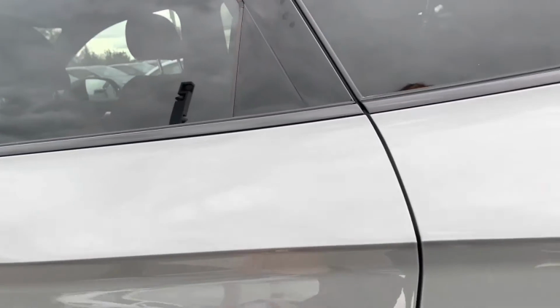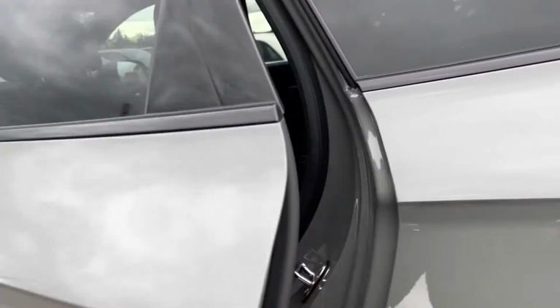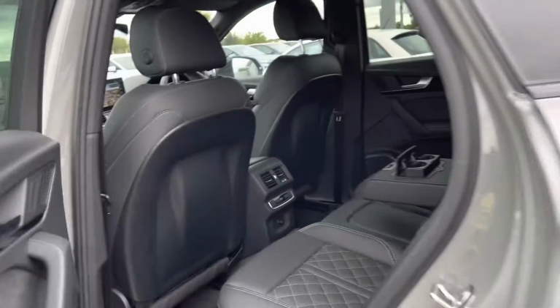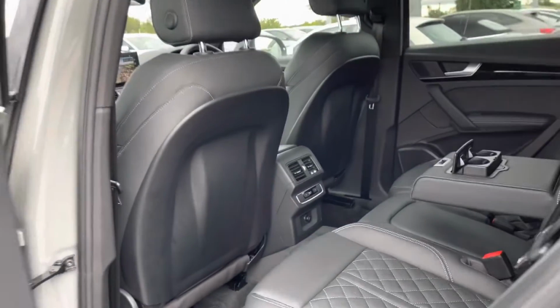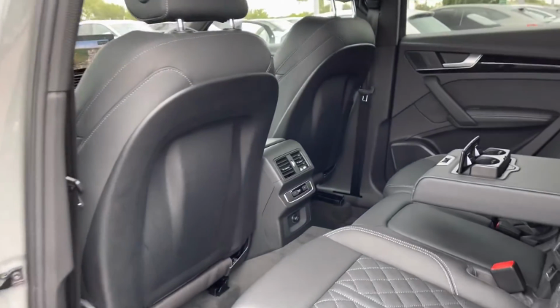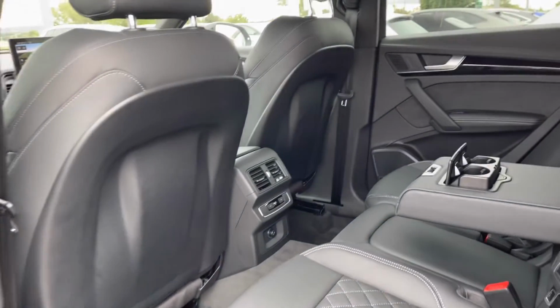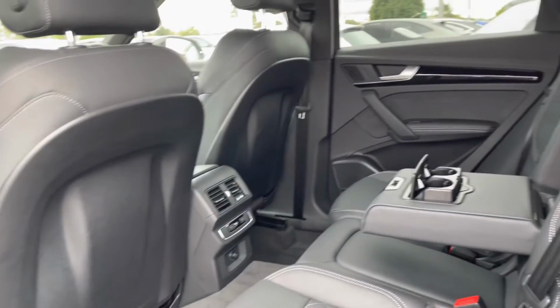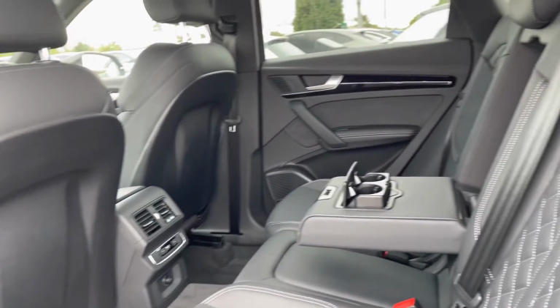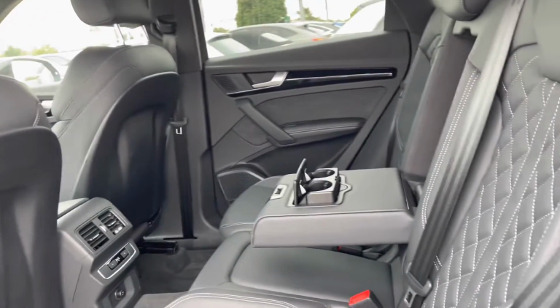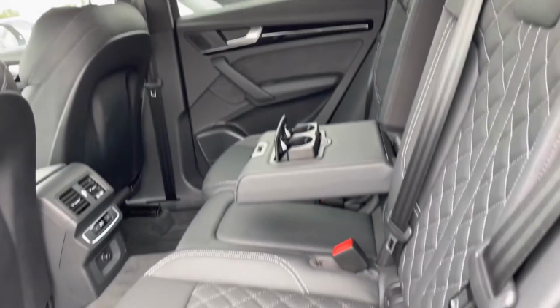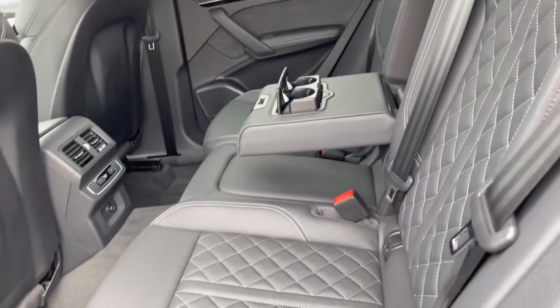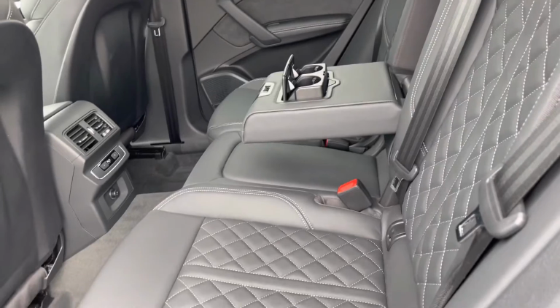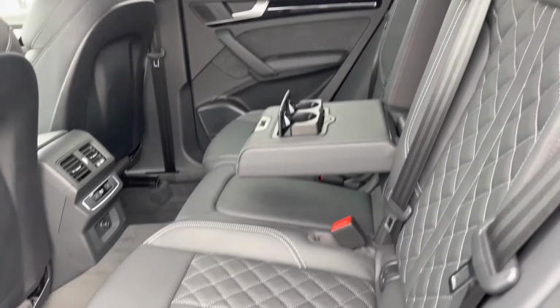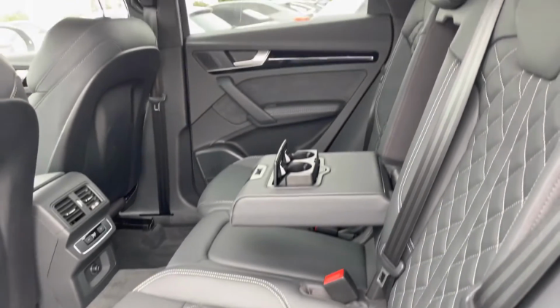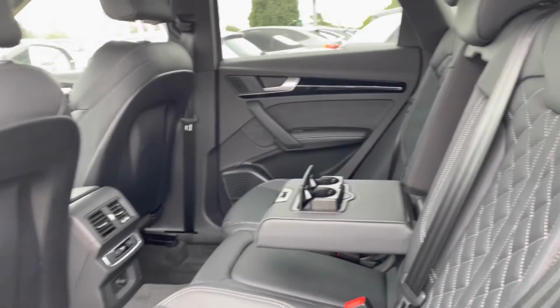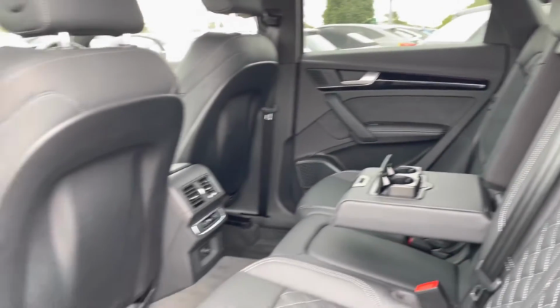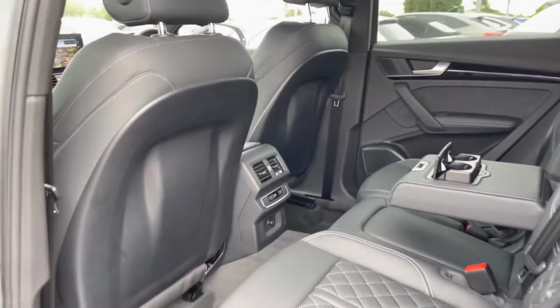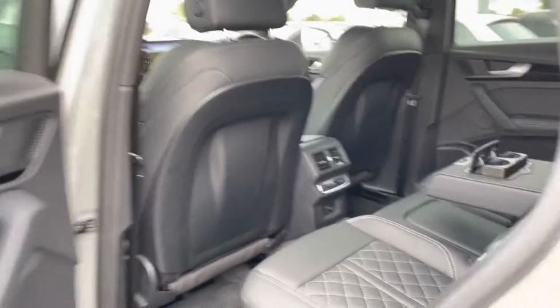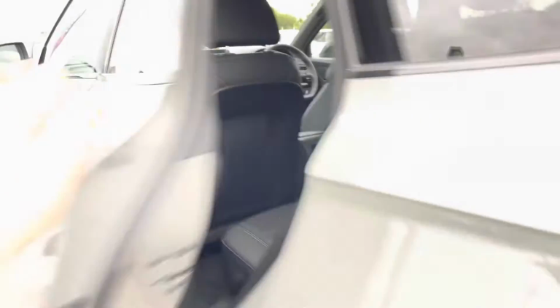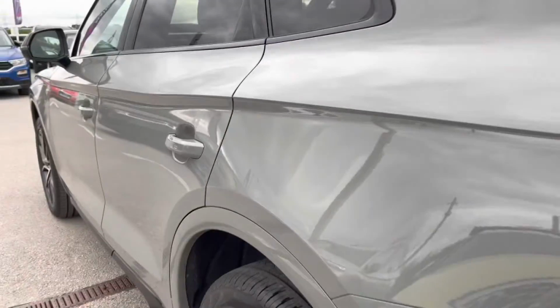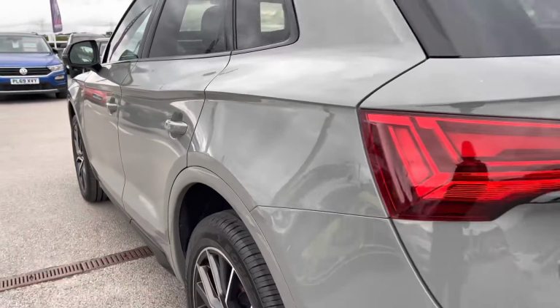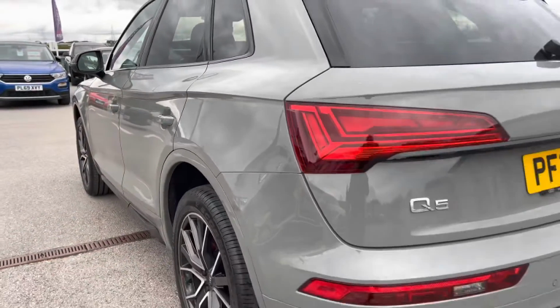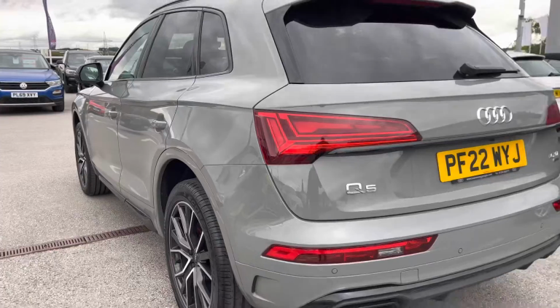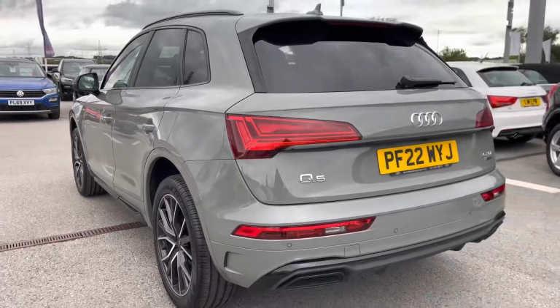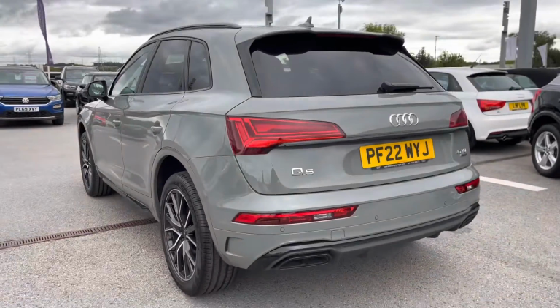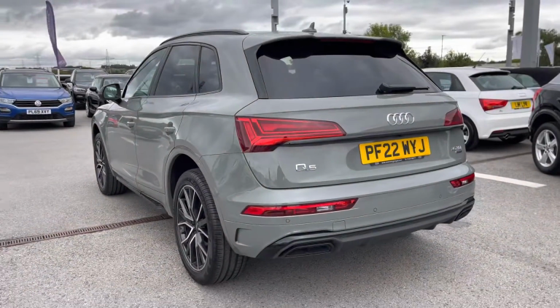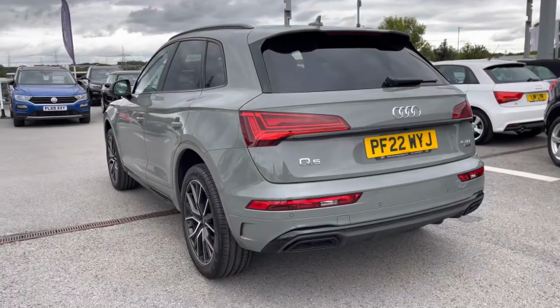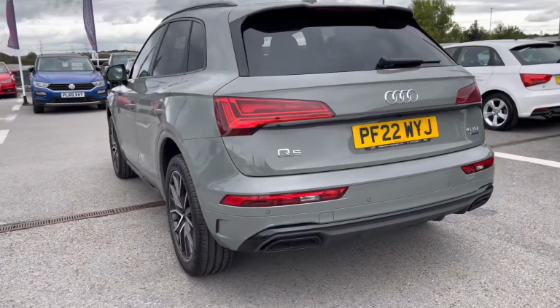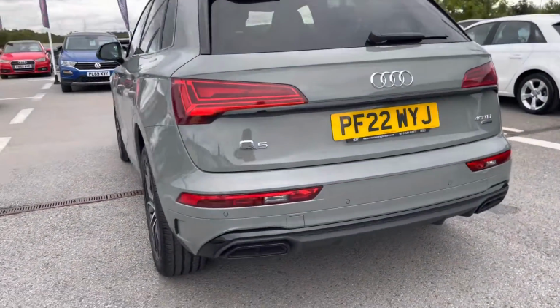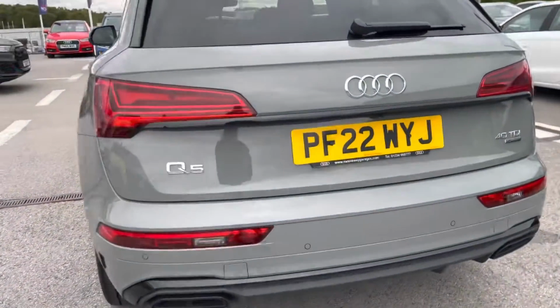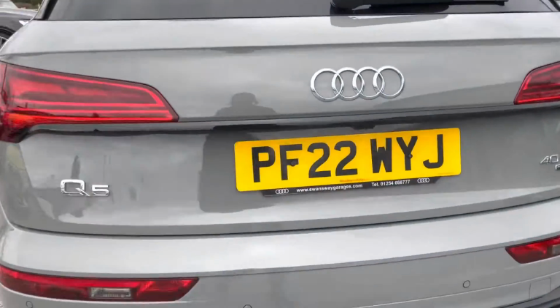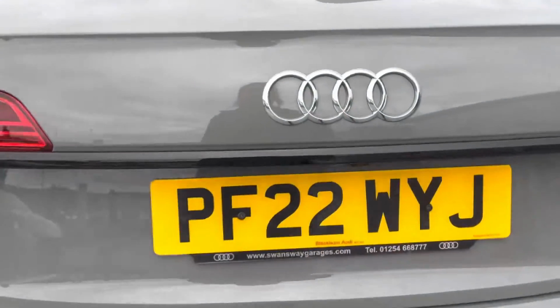Taking a look in the back for passengers, it's extremely spacious and comfortable with the added armrest and the two-zone climate control in the back too. We also have the privacy glass on the rear and rear side windows, just ensuring there'll be as much privacy as possible.